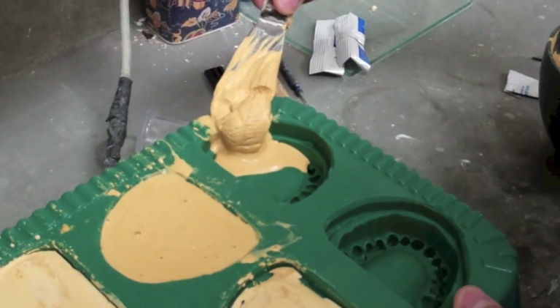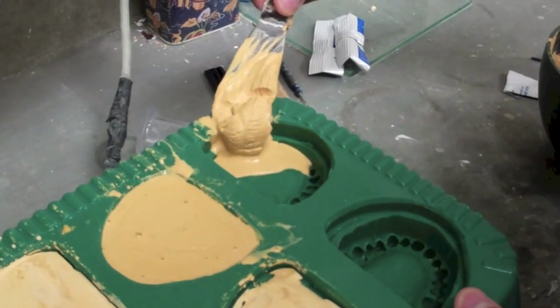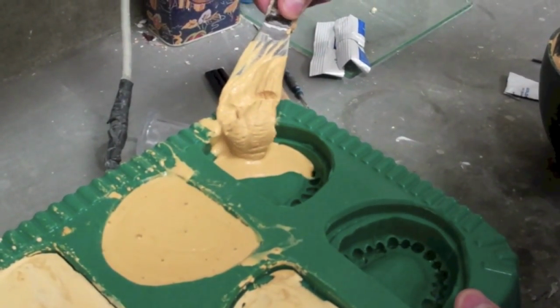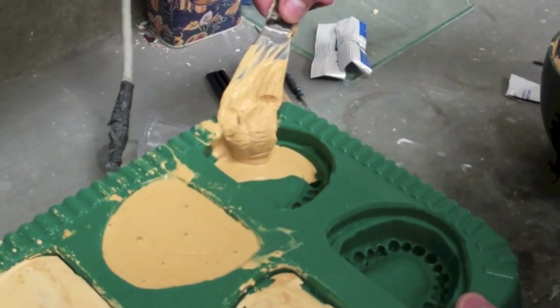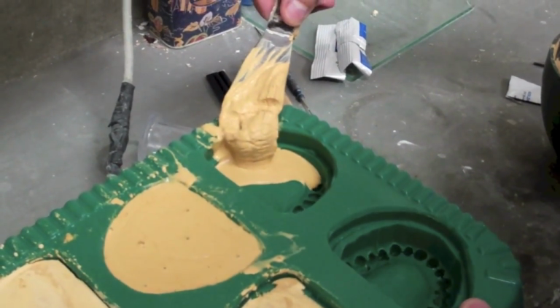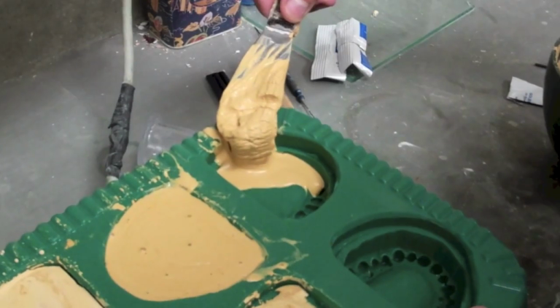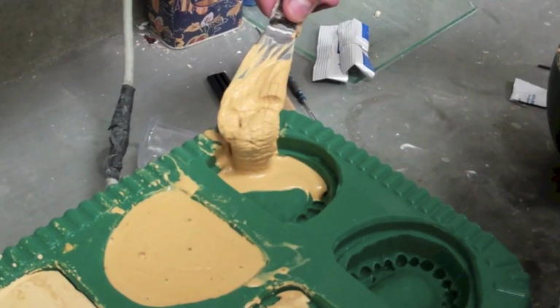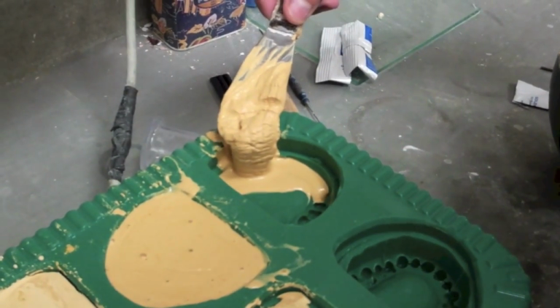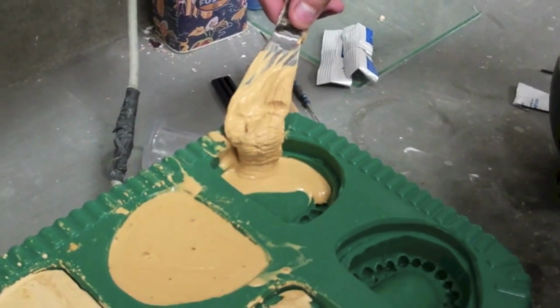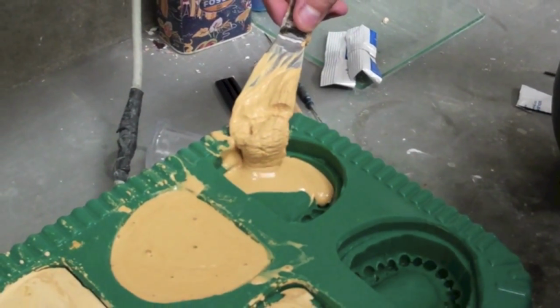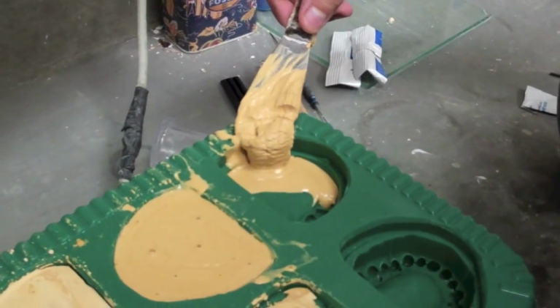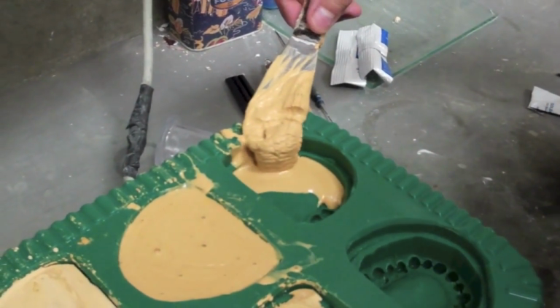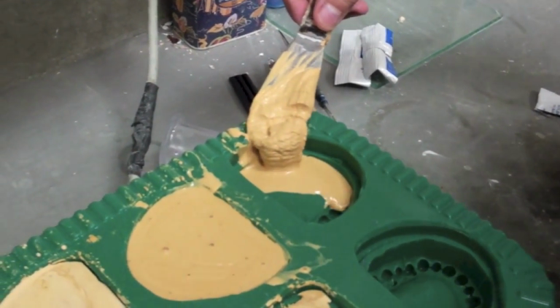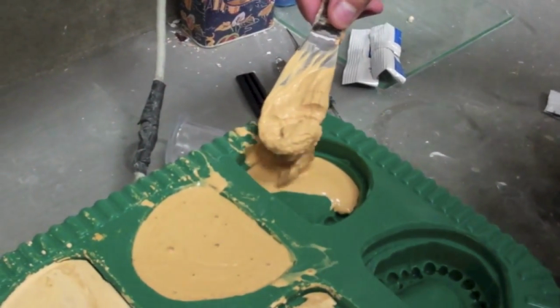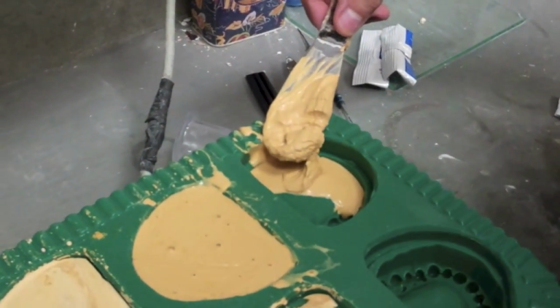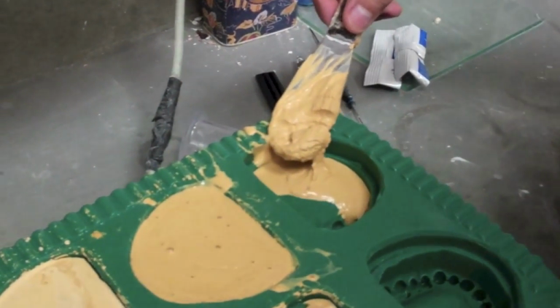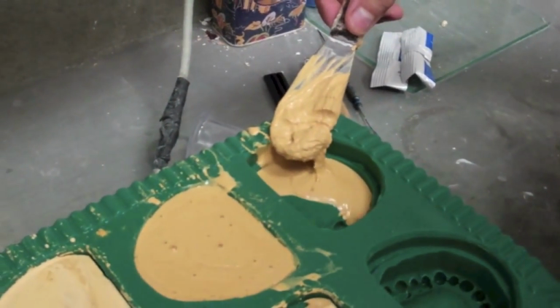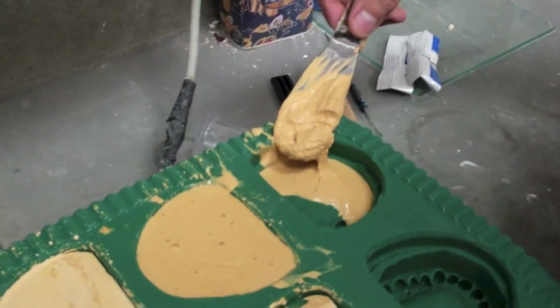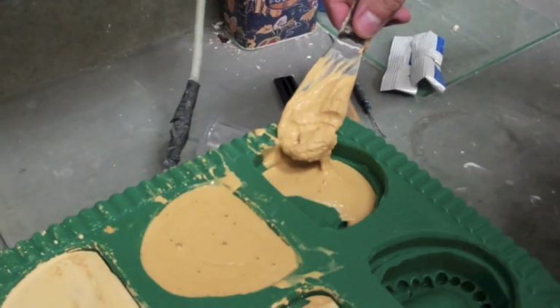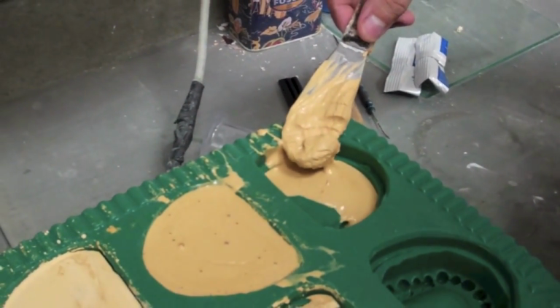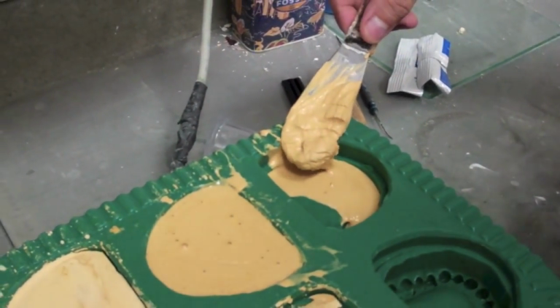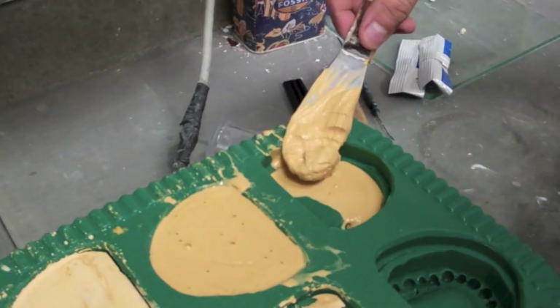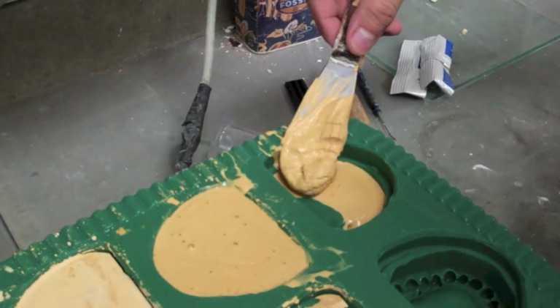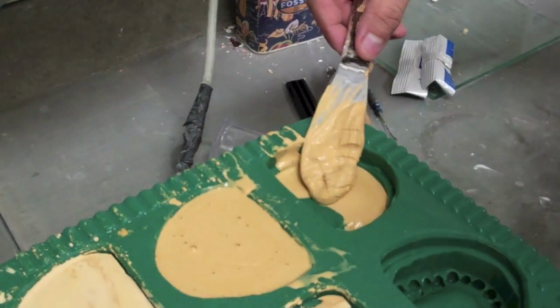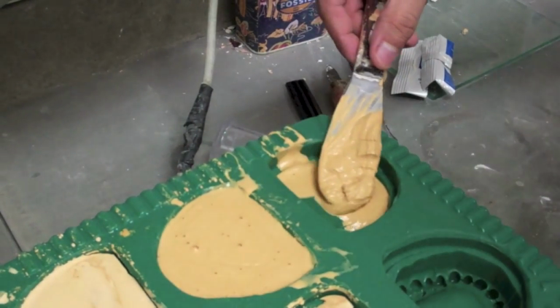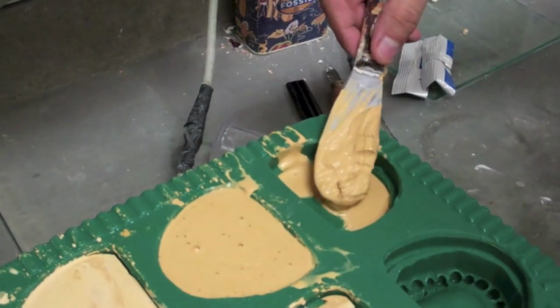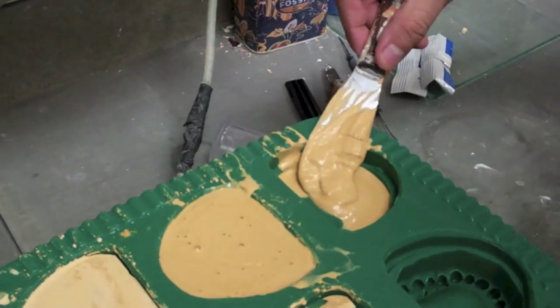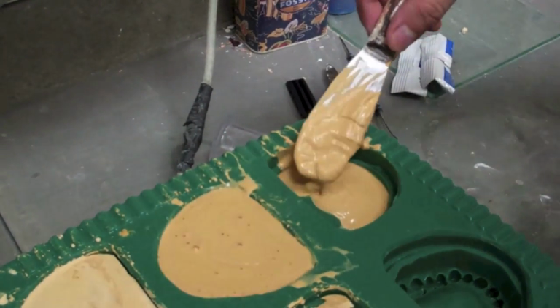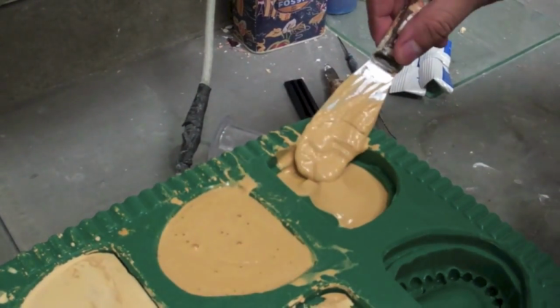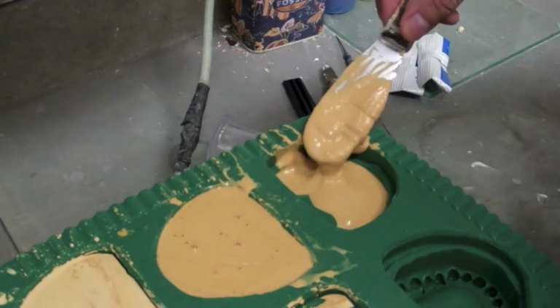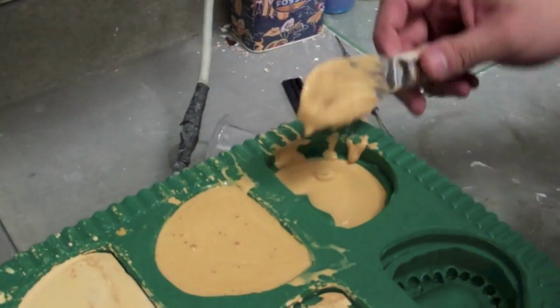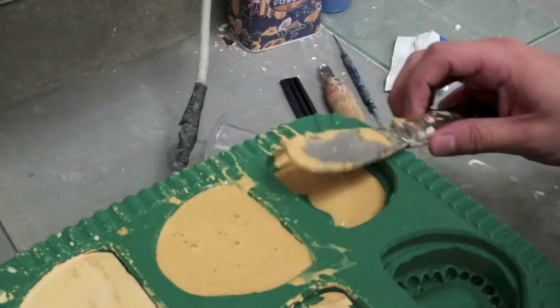Once the stone has set, you may pour the rest of the models. Repeat all the steps shown in the video until all six models are poured and set.